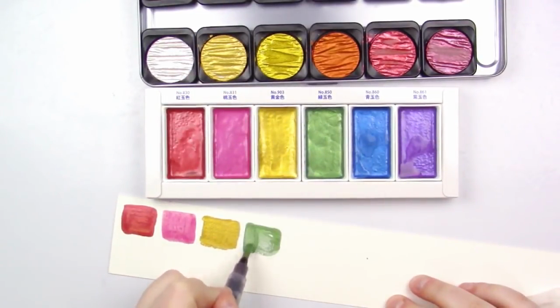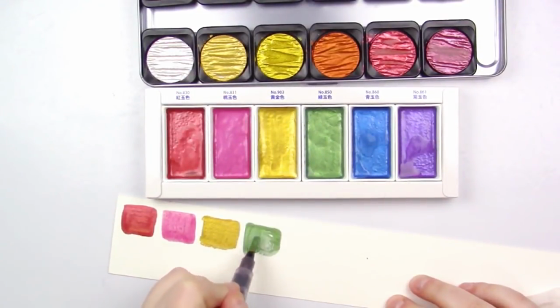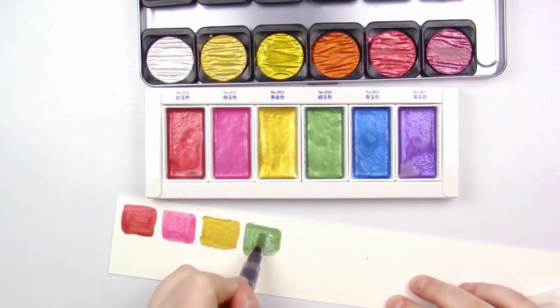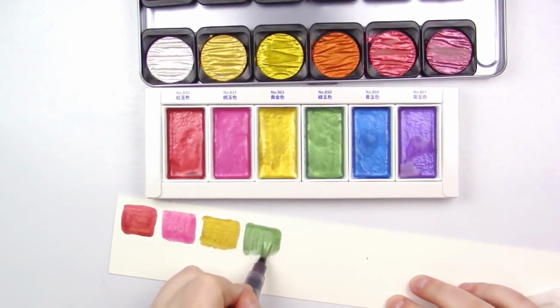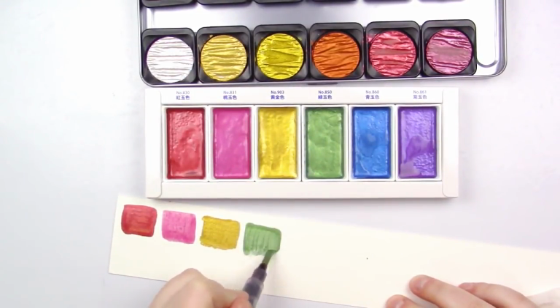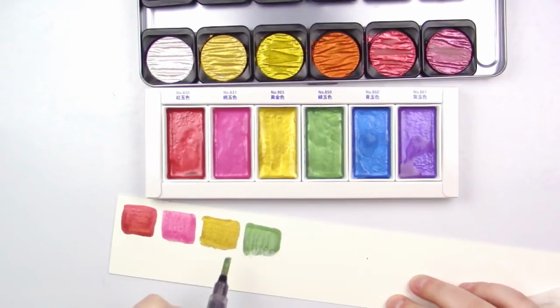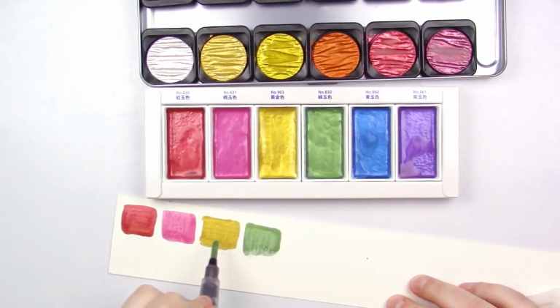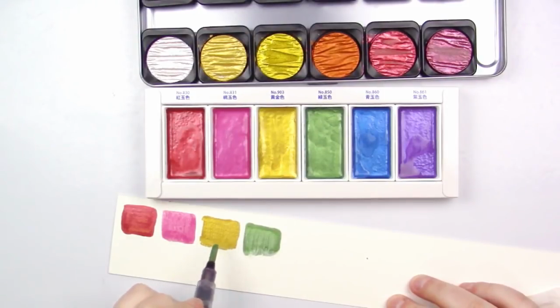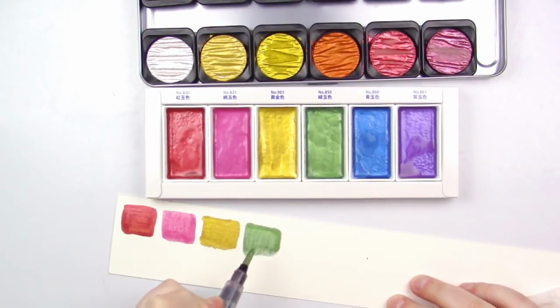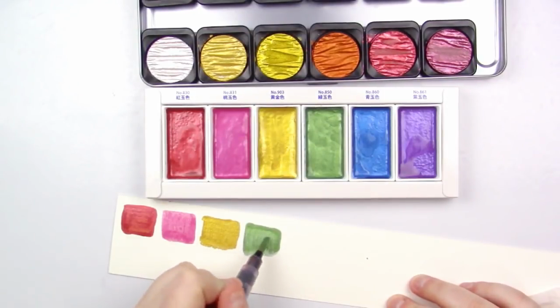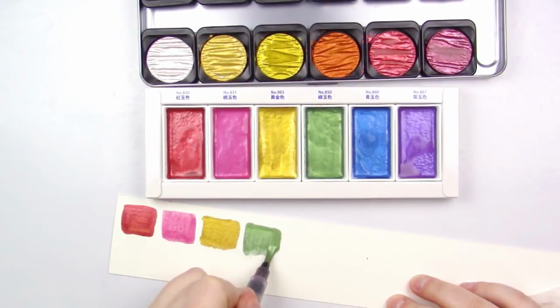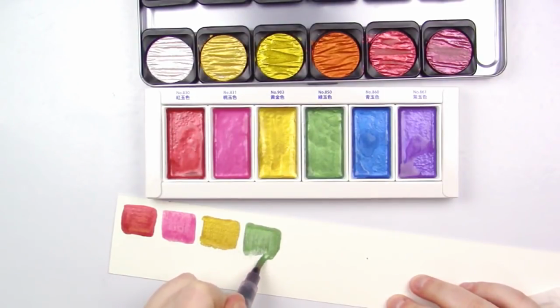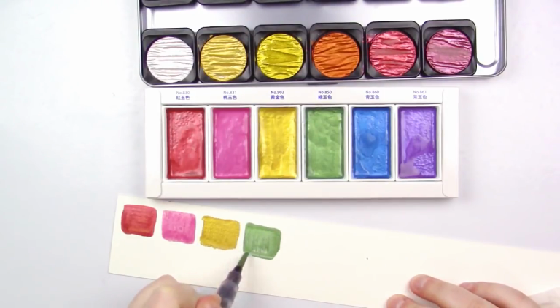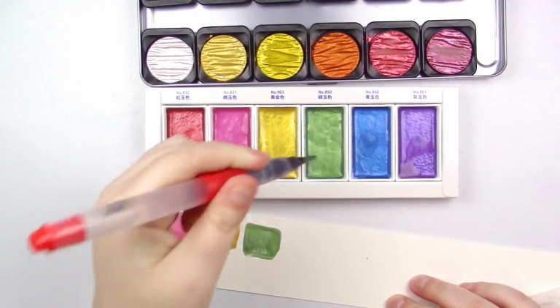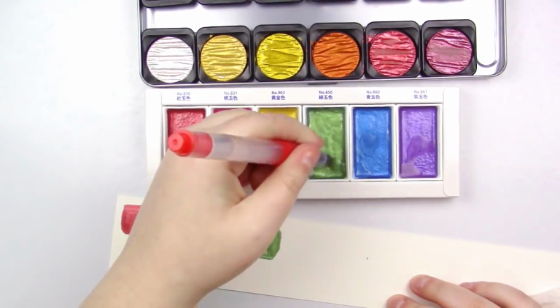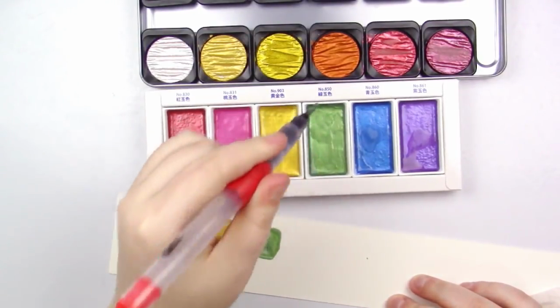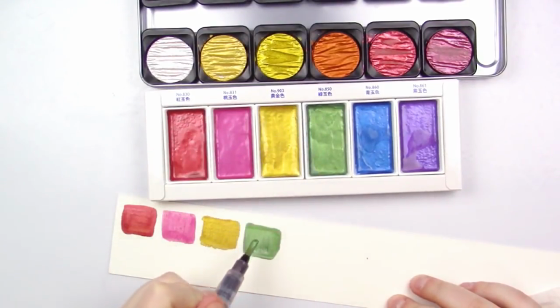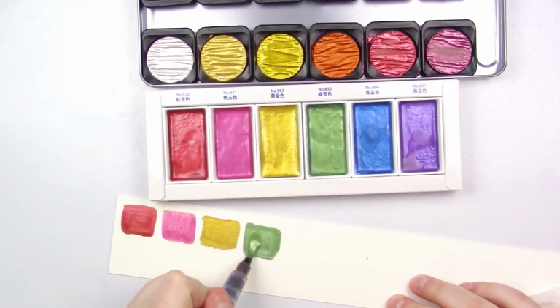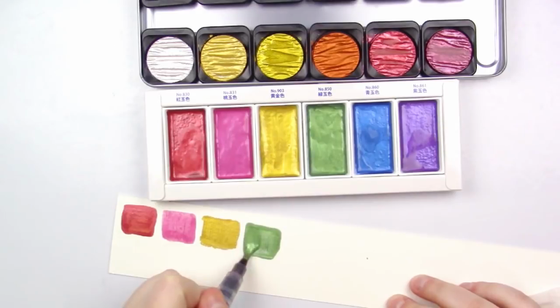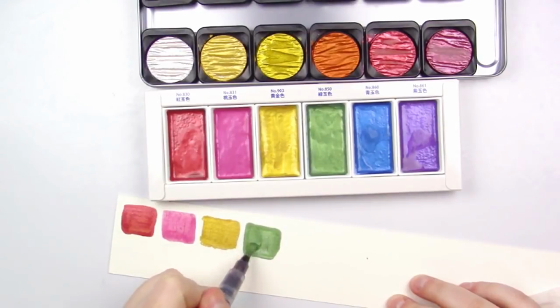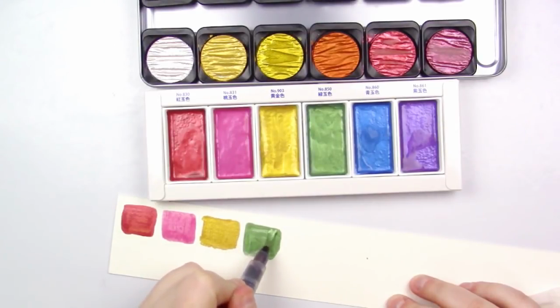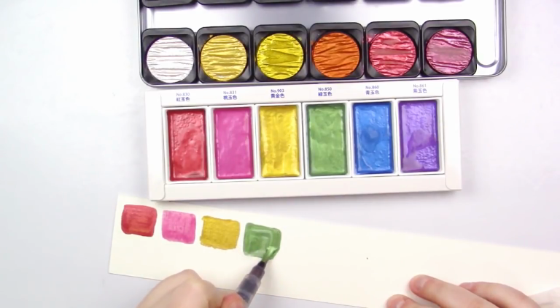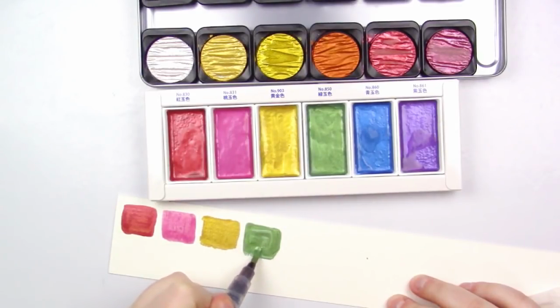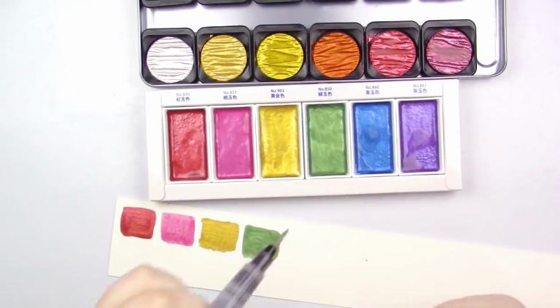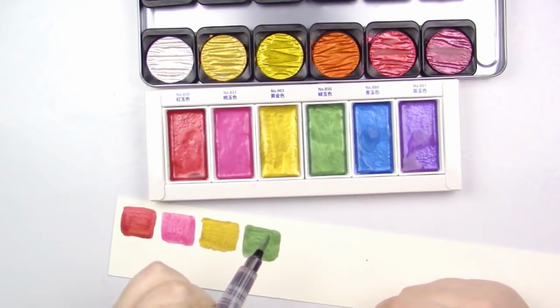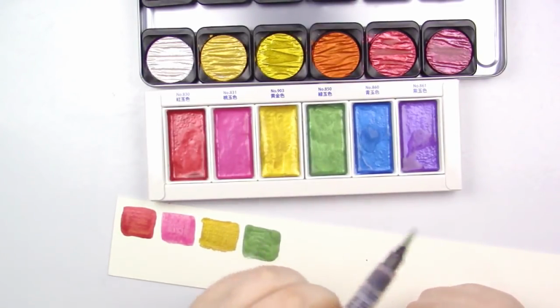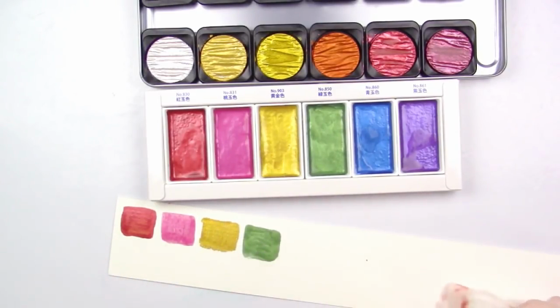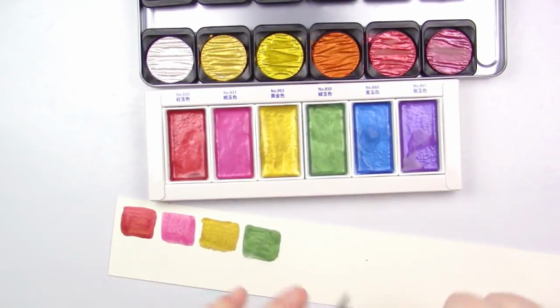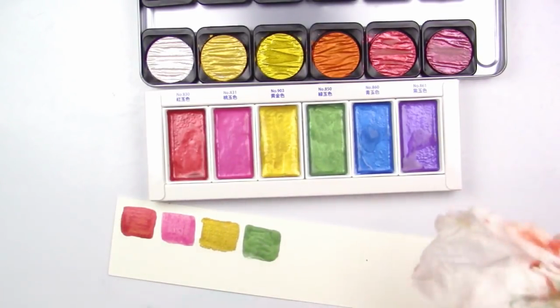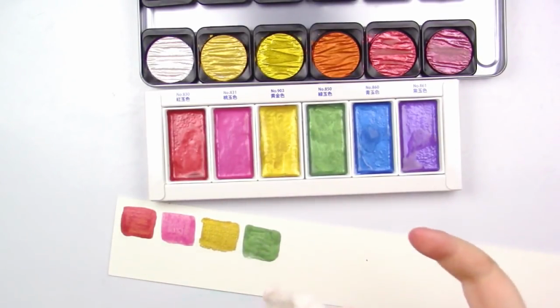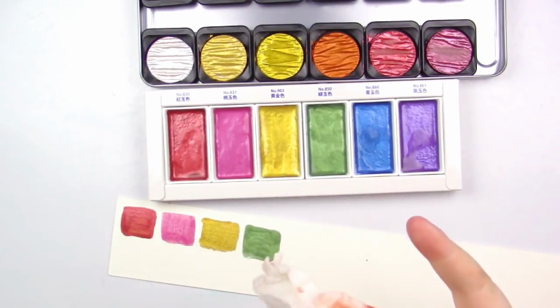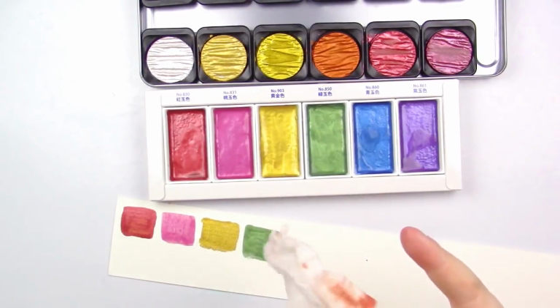I am high key in love with this gold — look how pretty it is. You may not be able to see all the shimmer because my lights are ridiculous, but I'll try my best to get a really good overview for you guys.